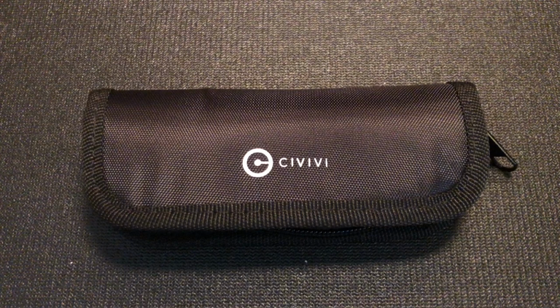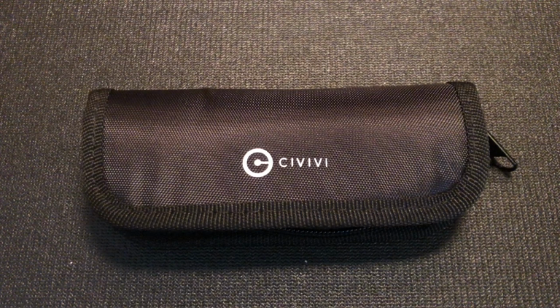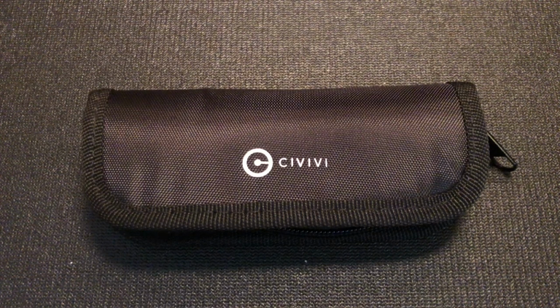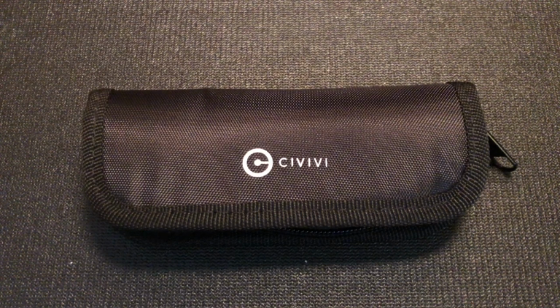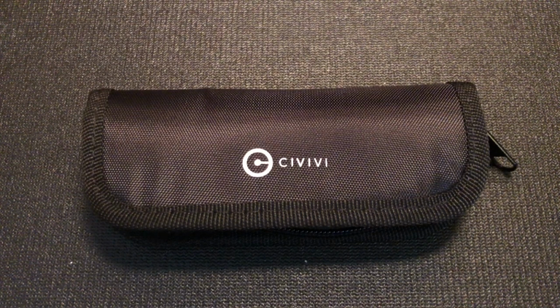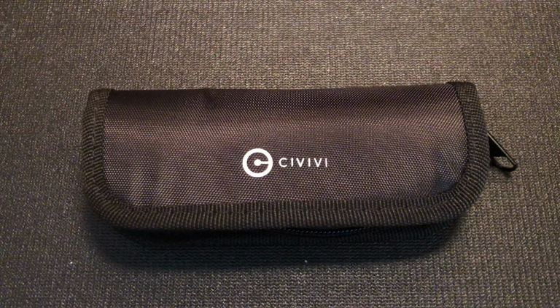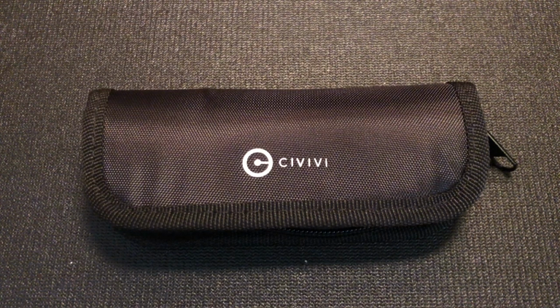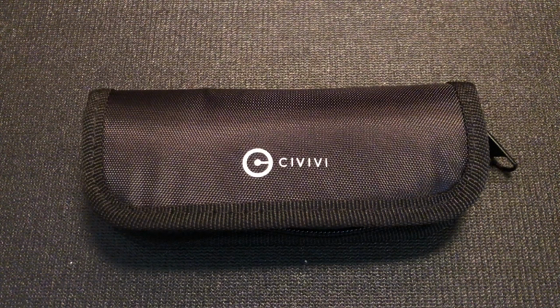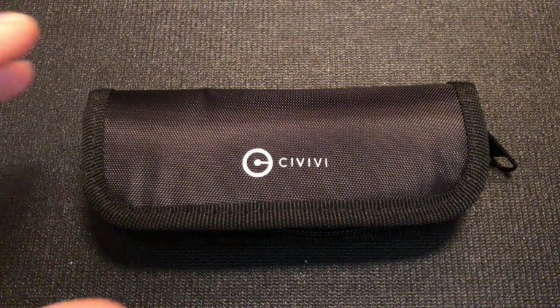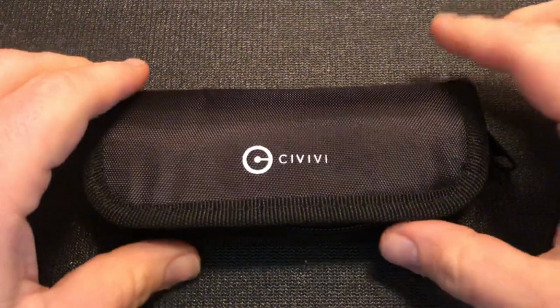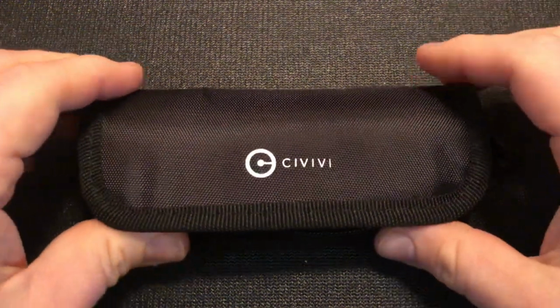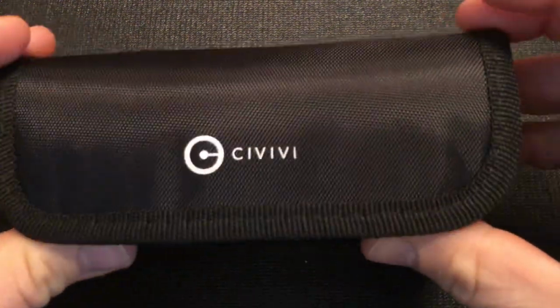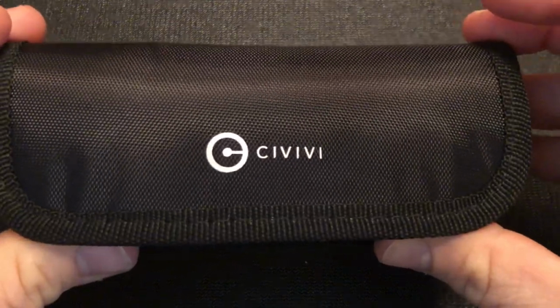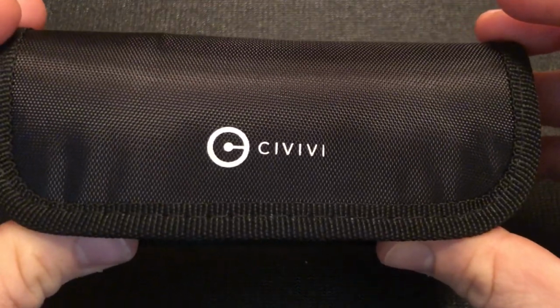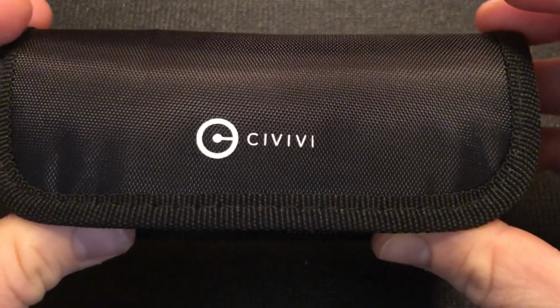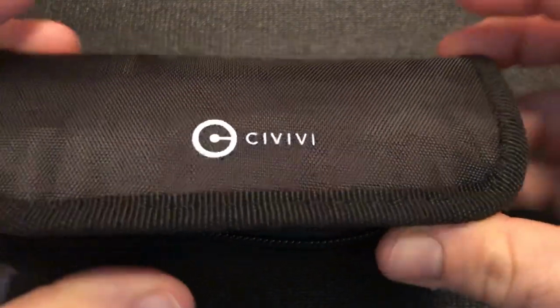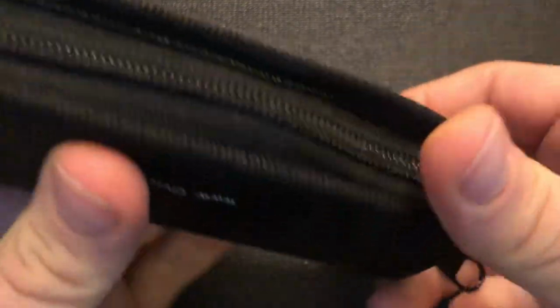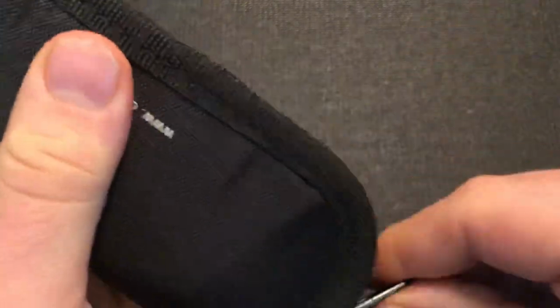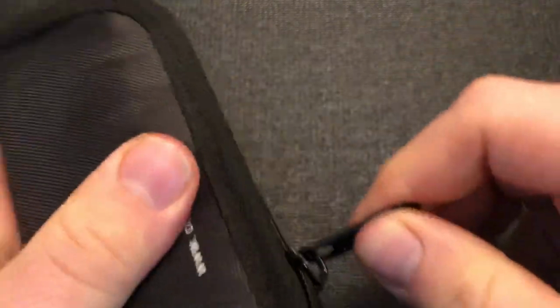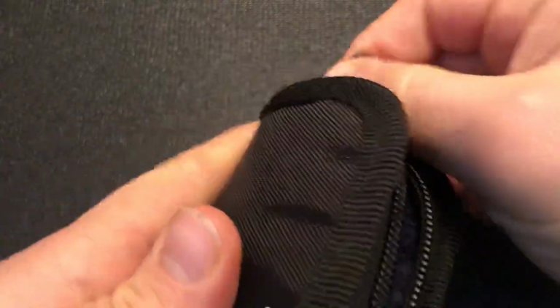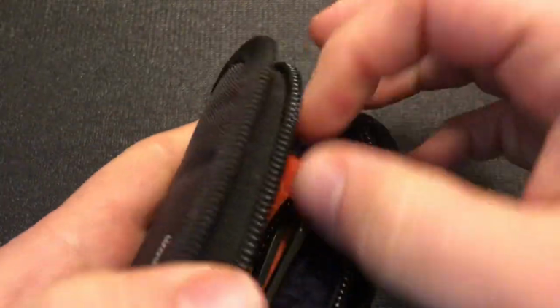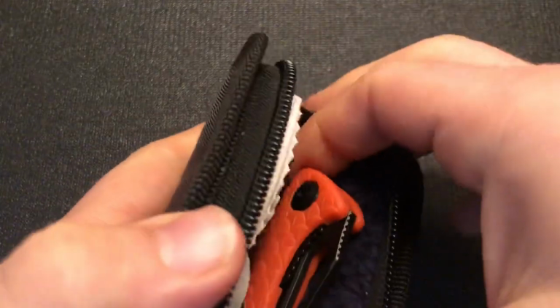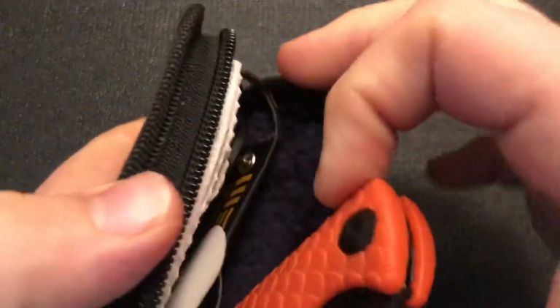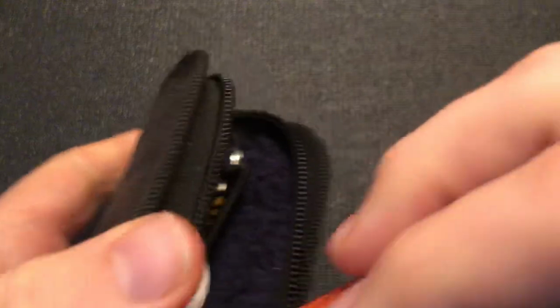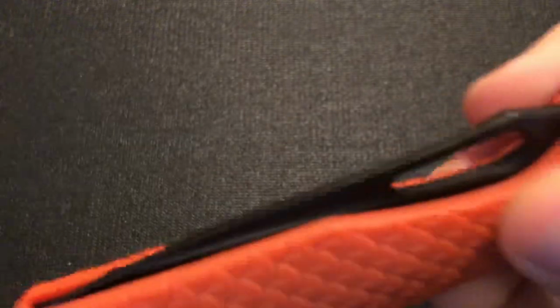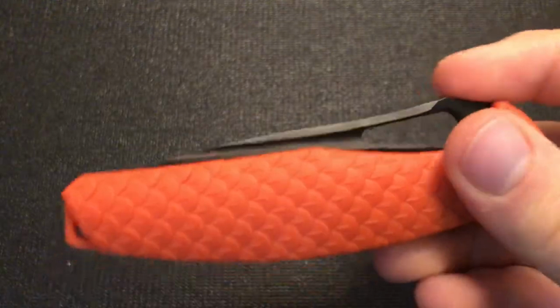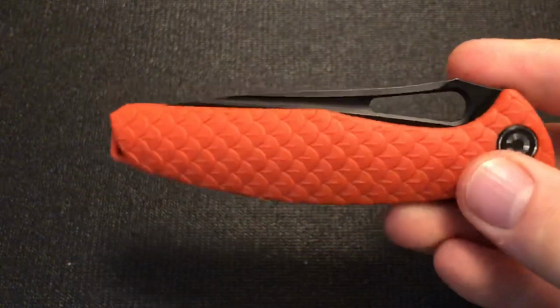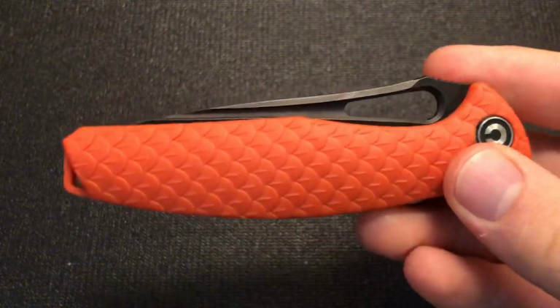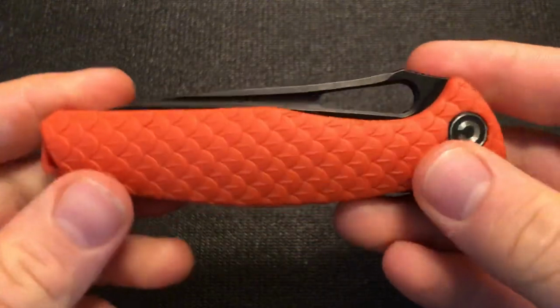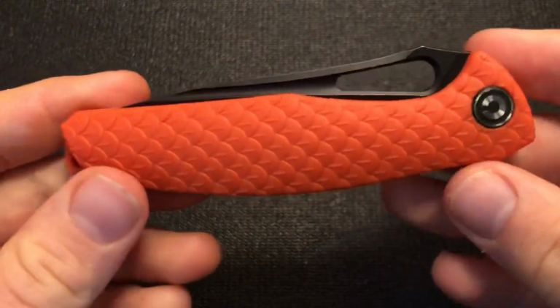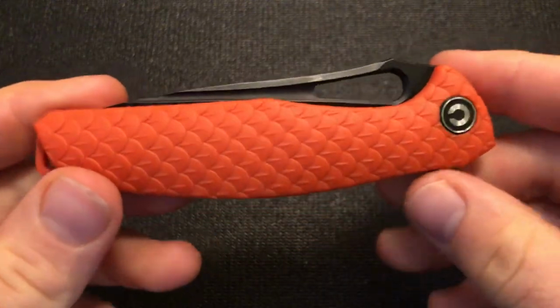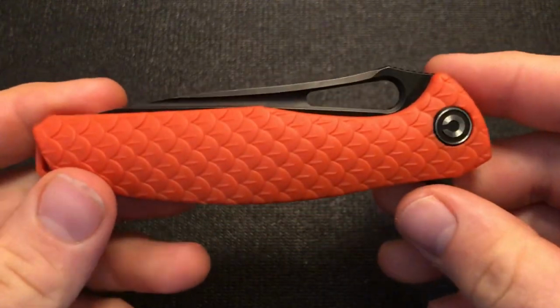This Knife Thoughts video is a review of this knife. As you can see, this is a Civivi knife. Let's go ahead and open it up and take a look. This is the Civivi Wyvern.